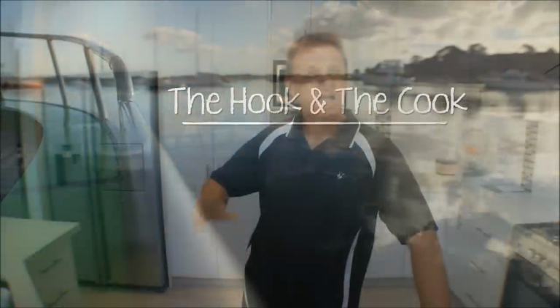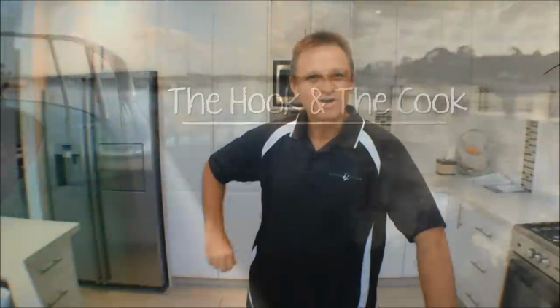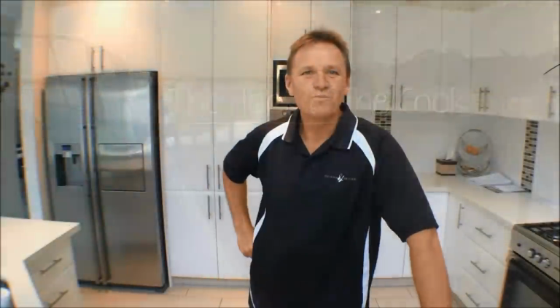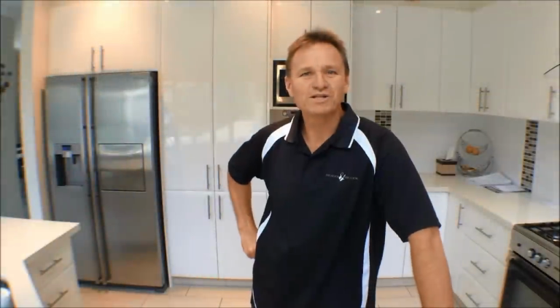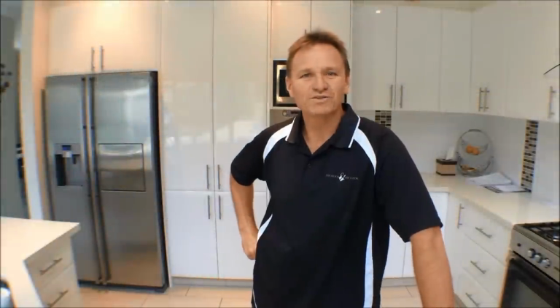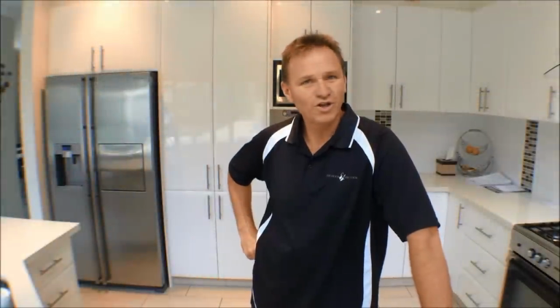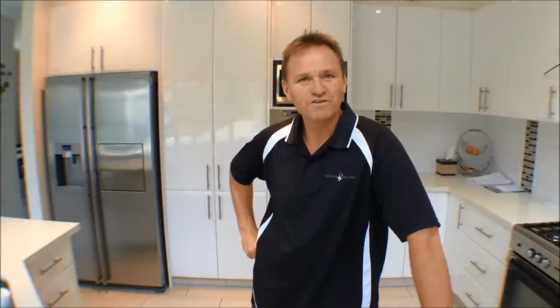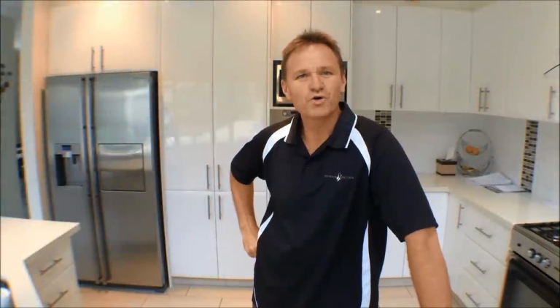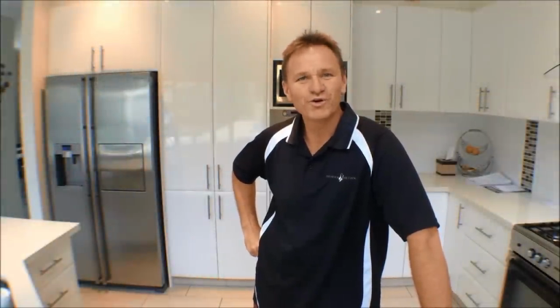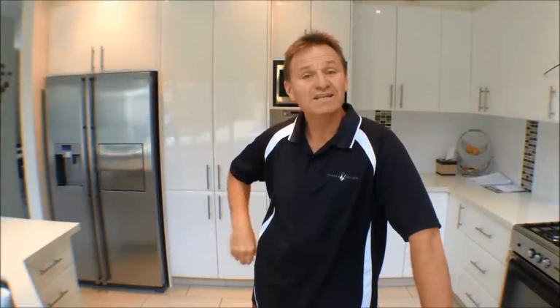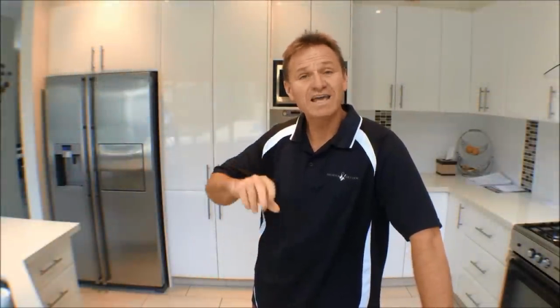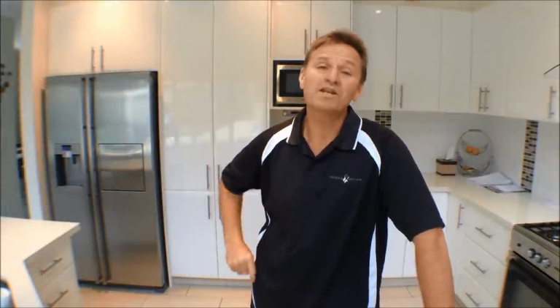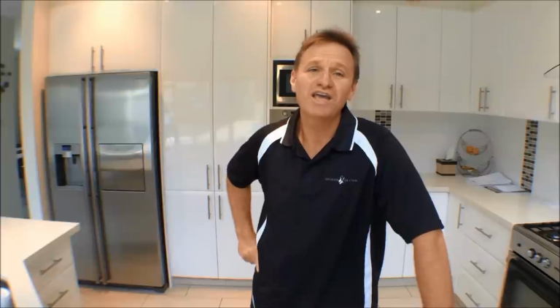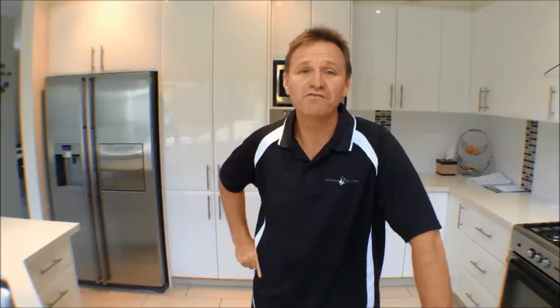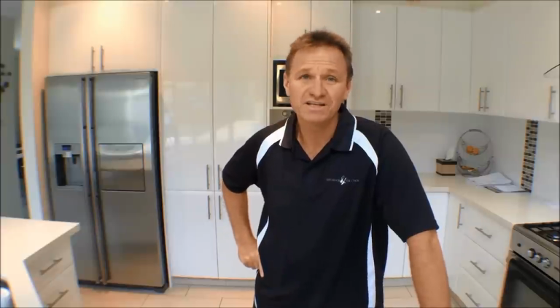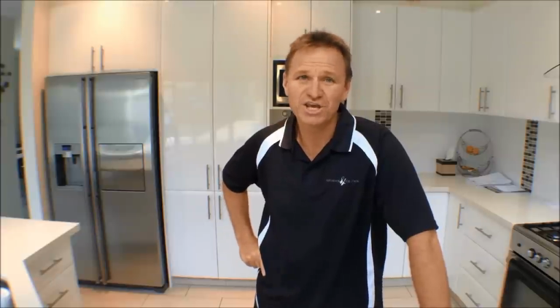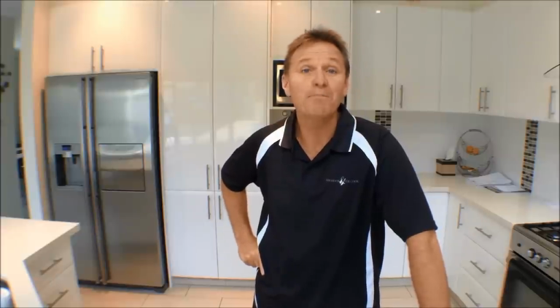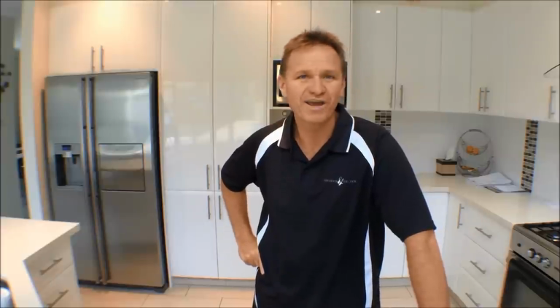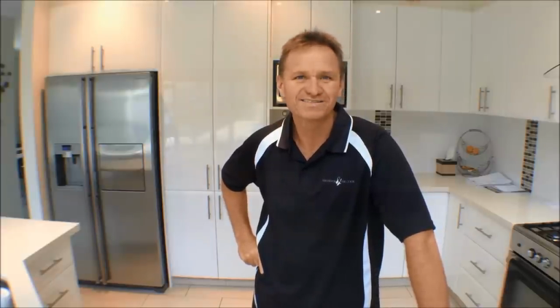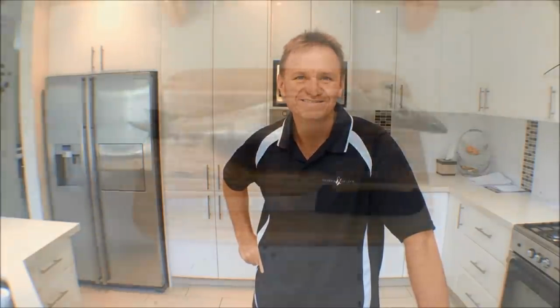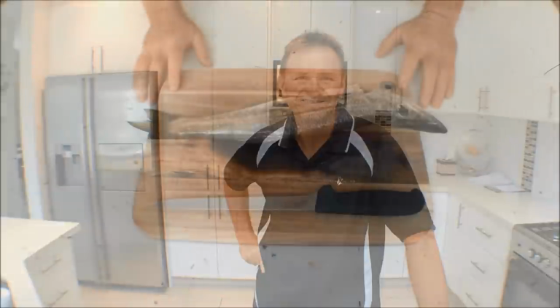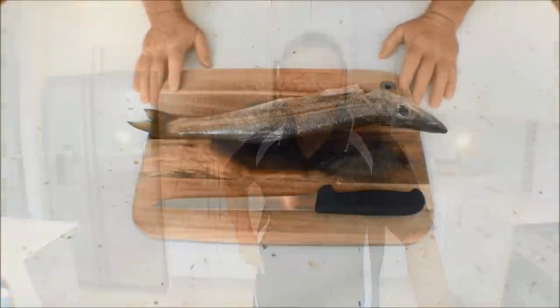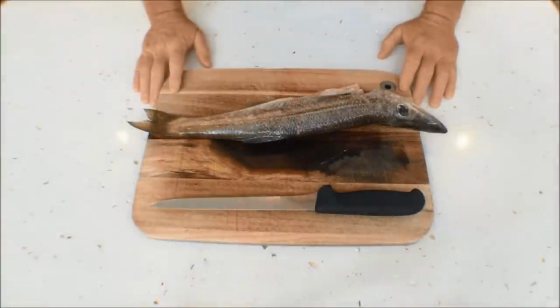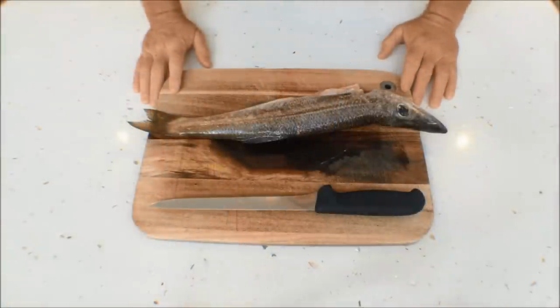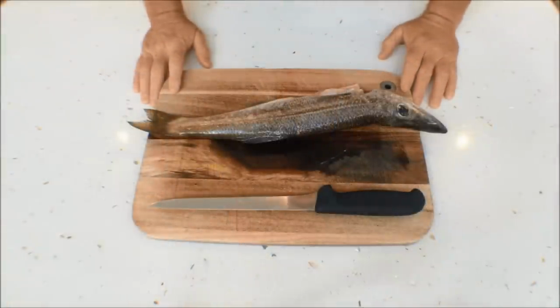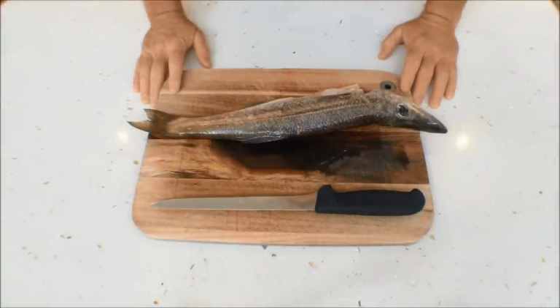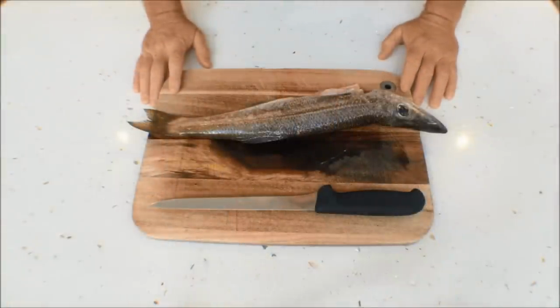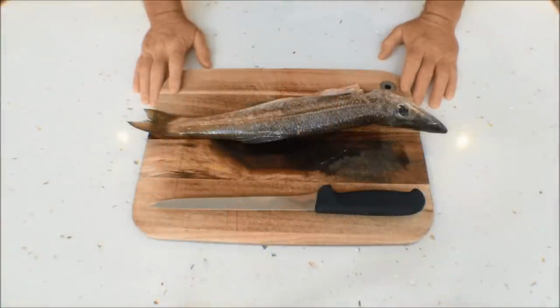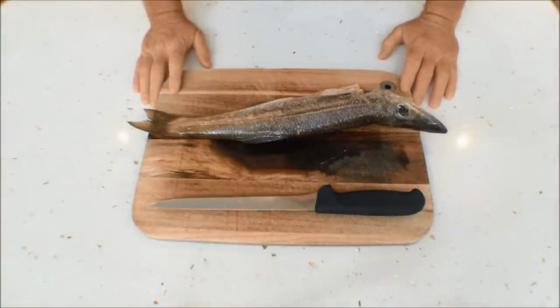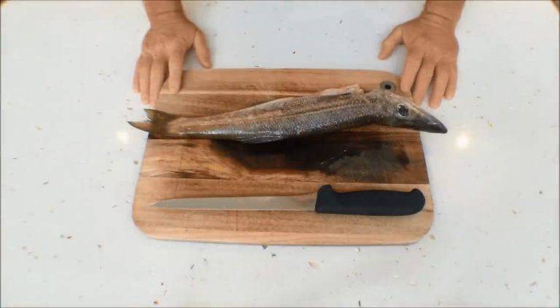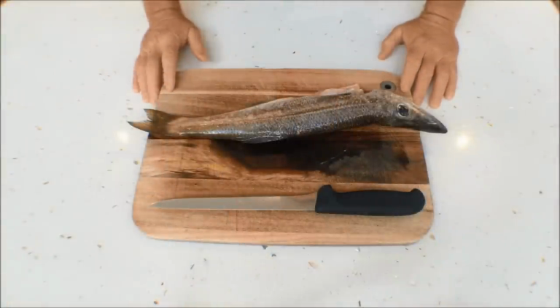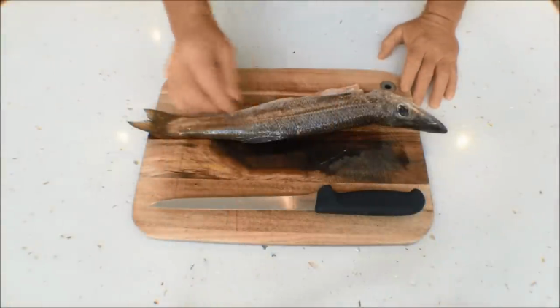Hey guys, welcome back to our channel. Scotty Lyons here from The Hook and The Cook. Today I'm going to show you how to fillet and skin a pike — a simple way to fillet and skin a pike.